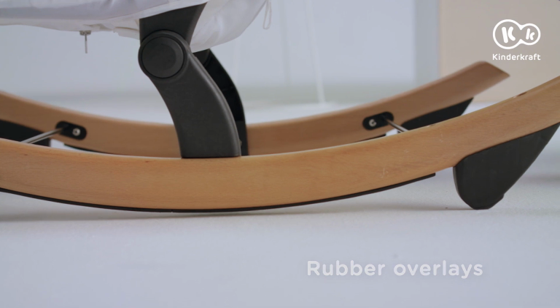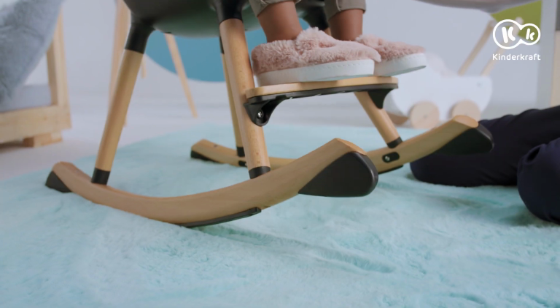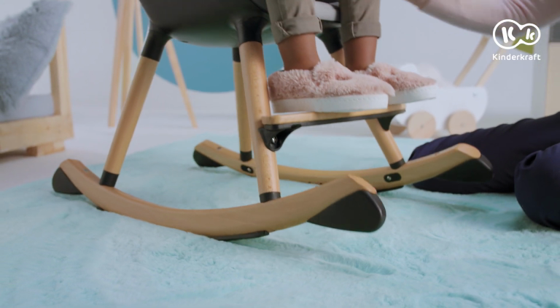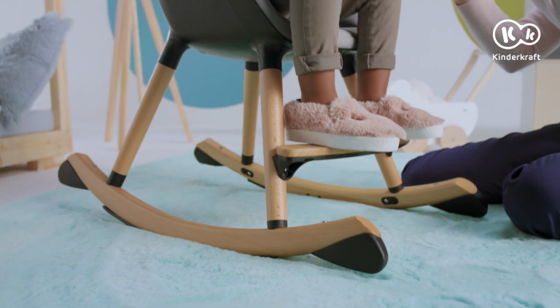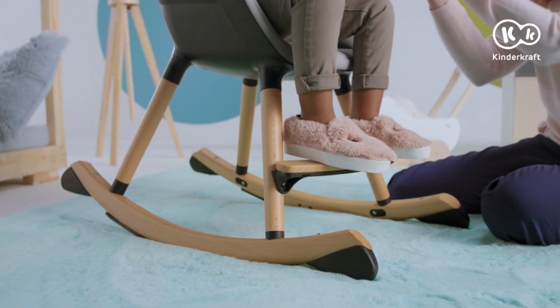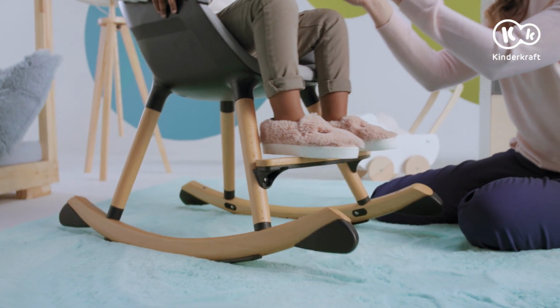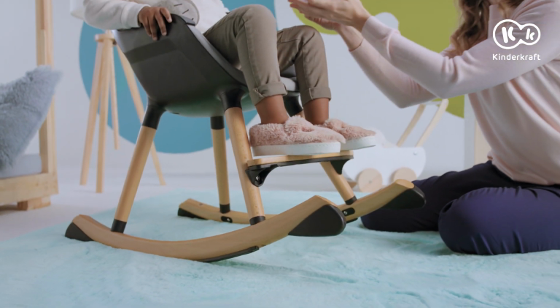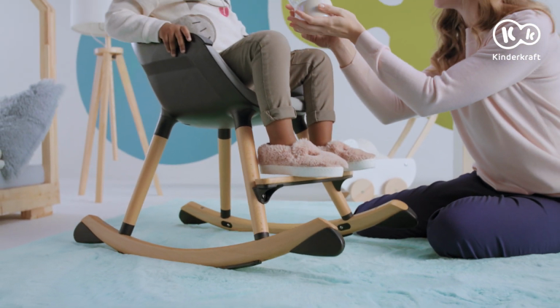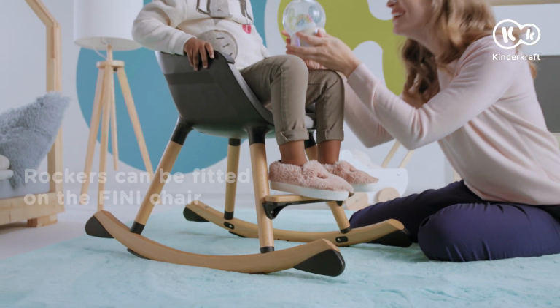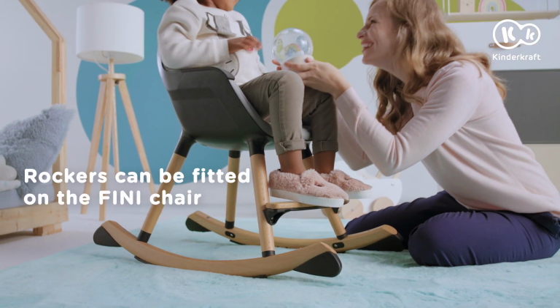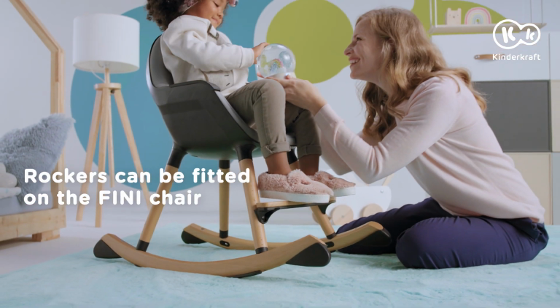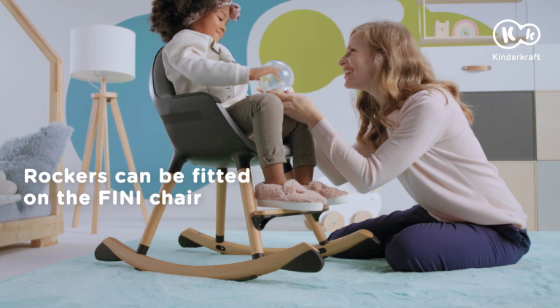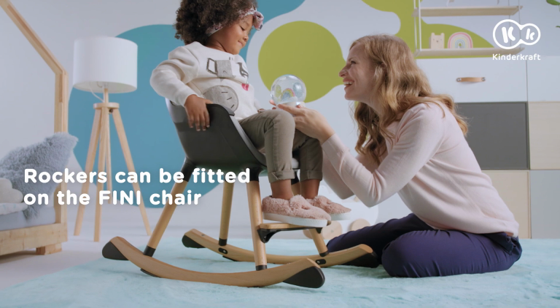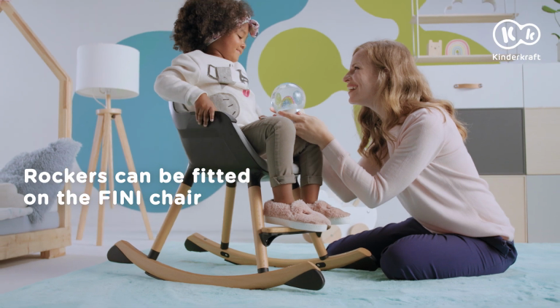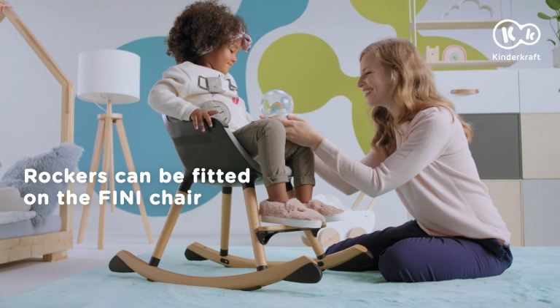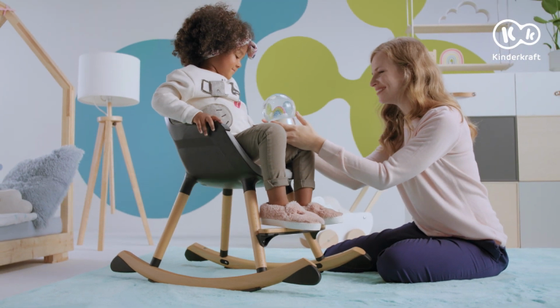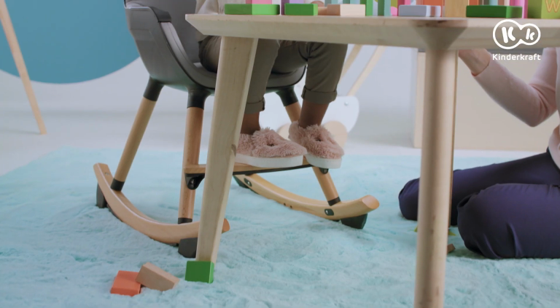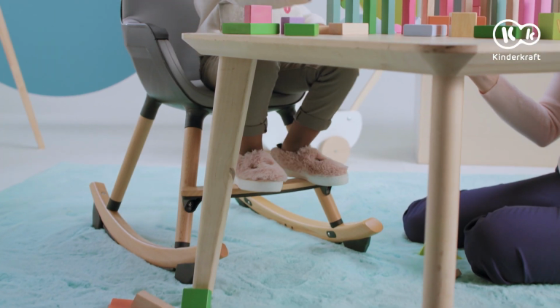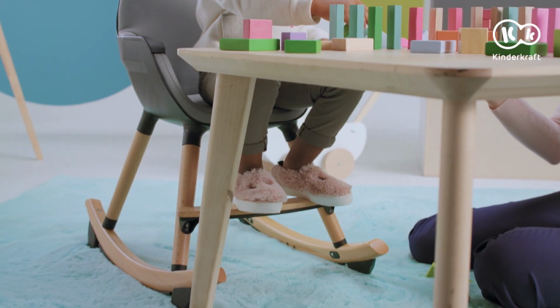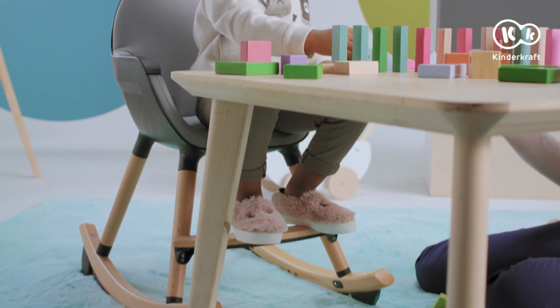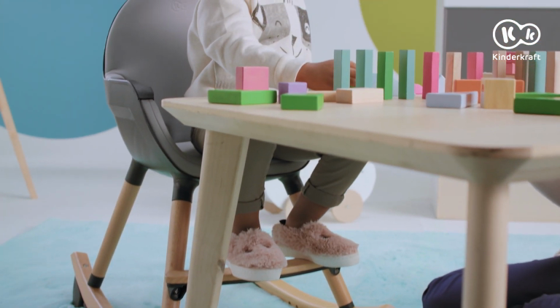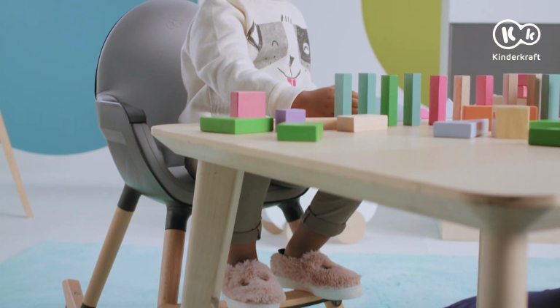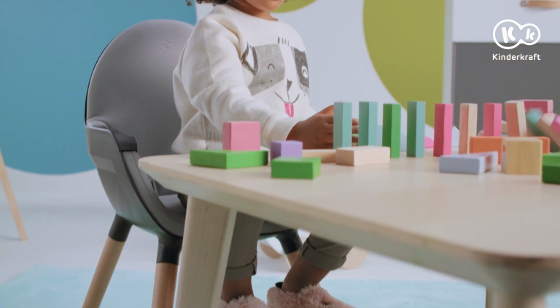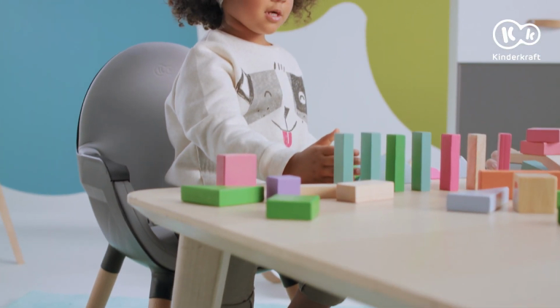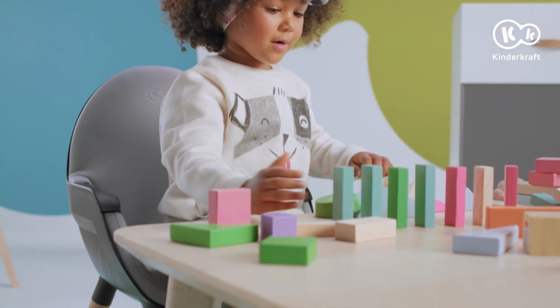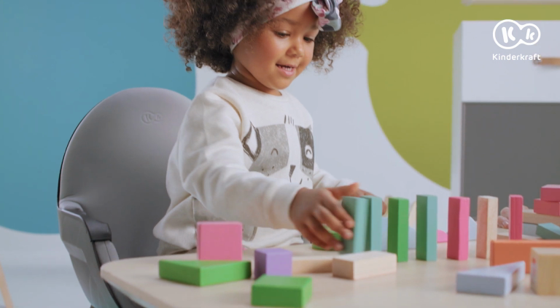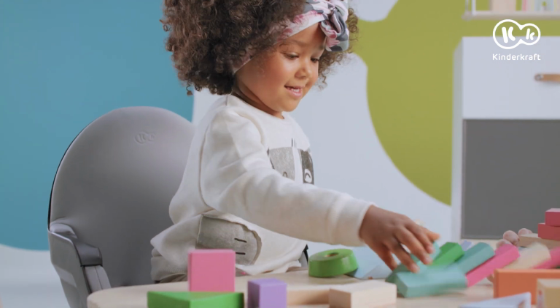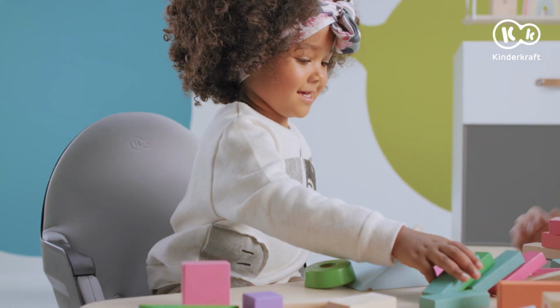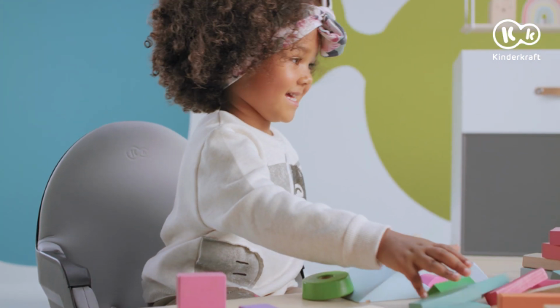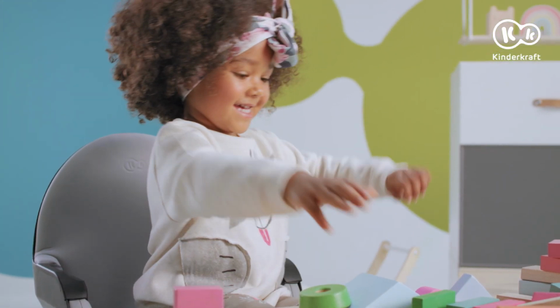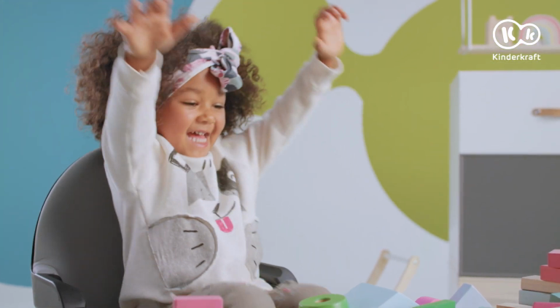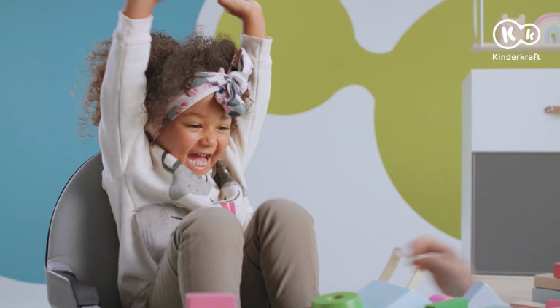And when your child grows out of the bouncer, the rockers will come in handy. Together with the Fini chair, they will make a great designer chair with a rocking function. Finio is a purchase for years.